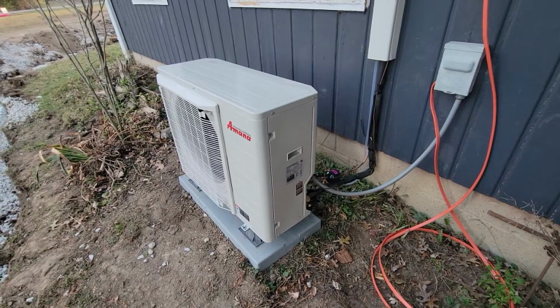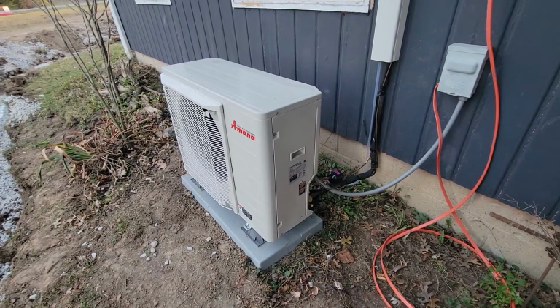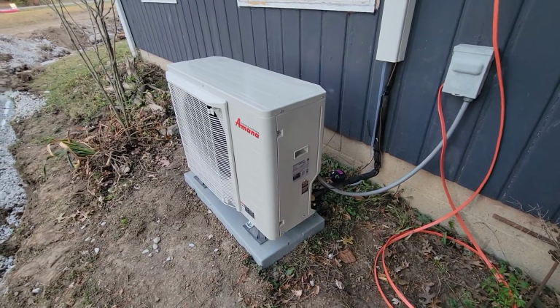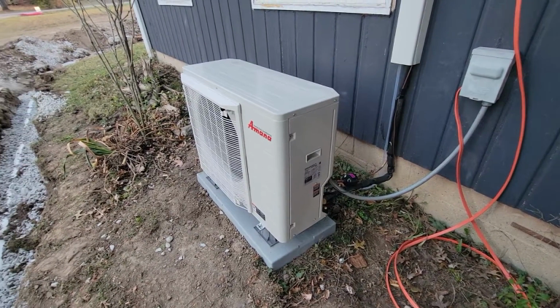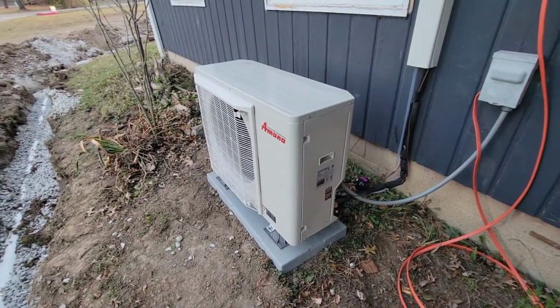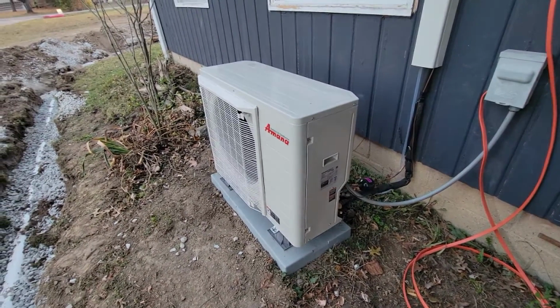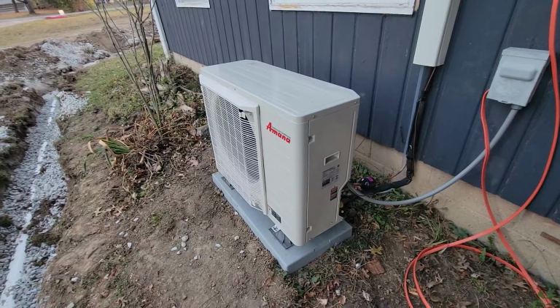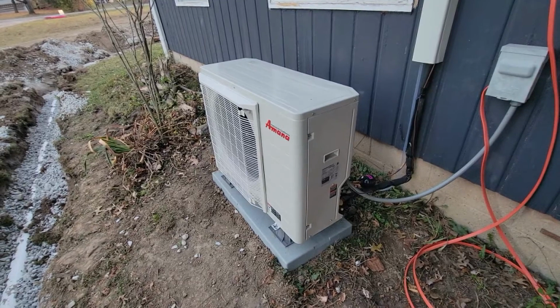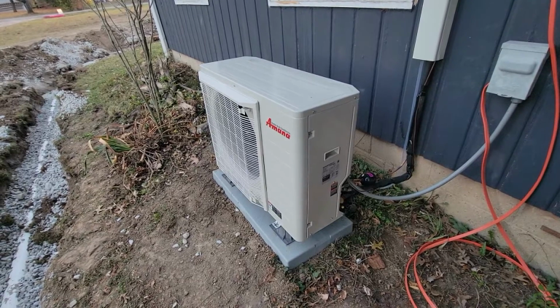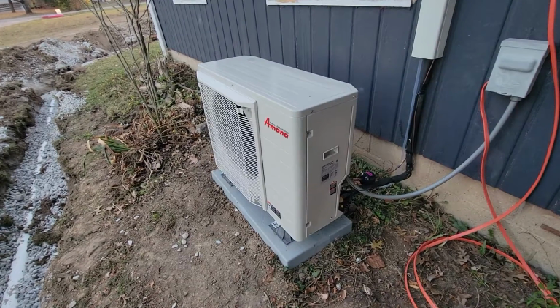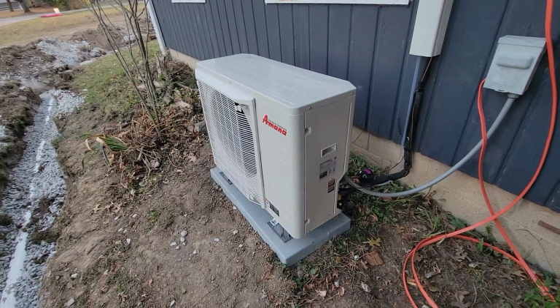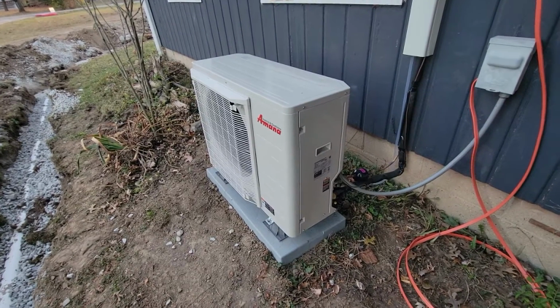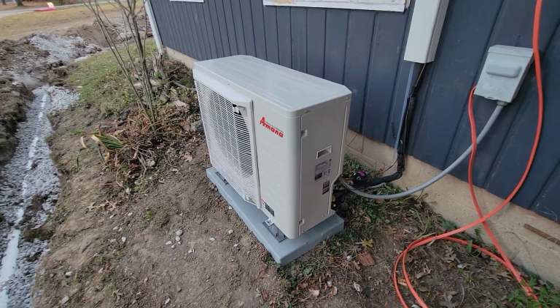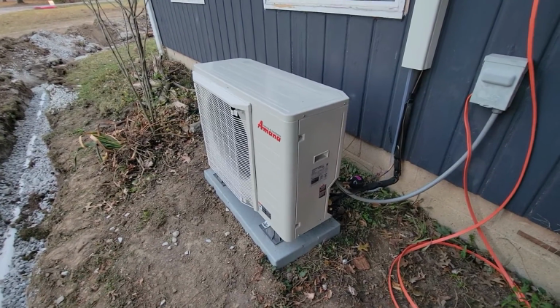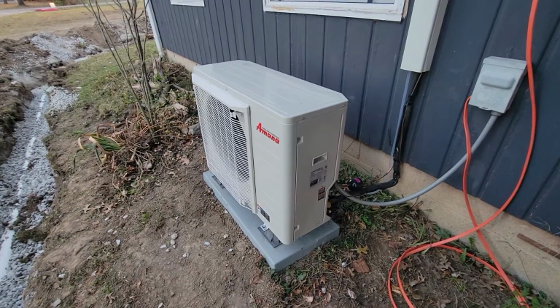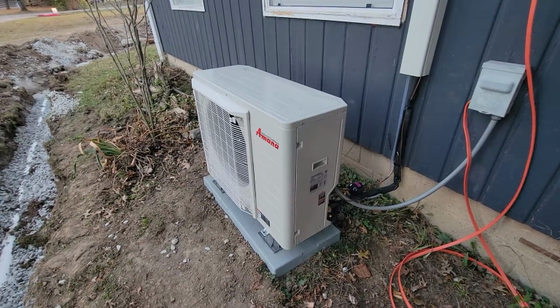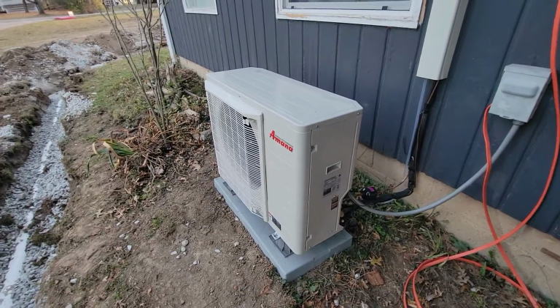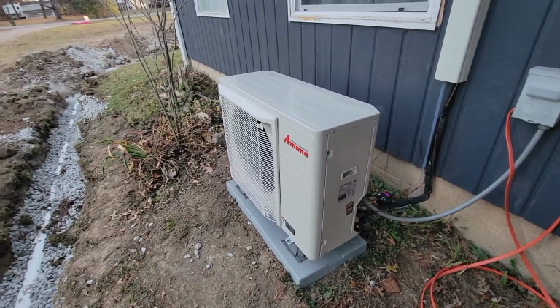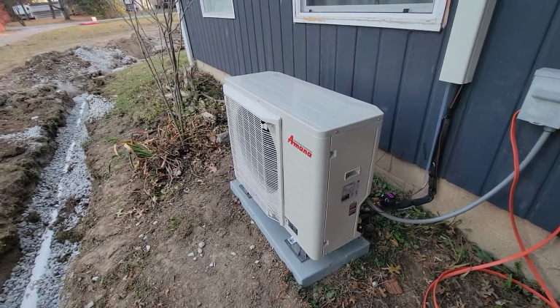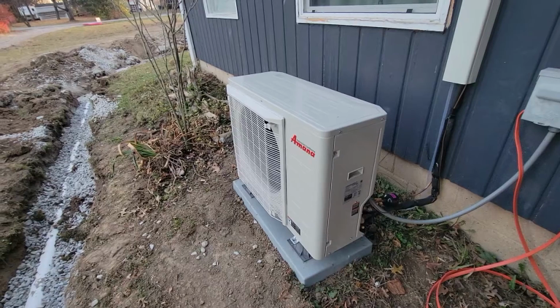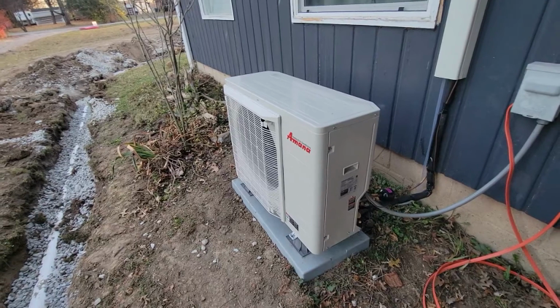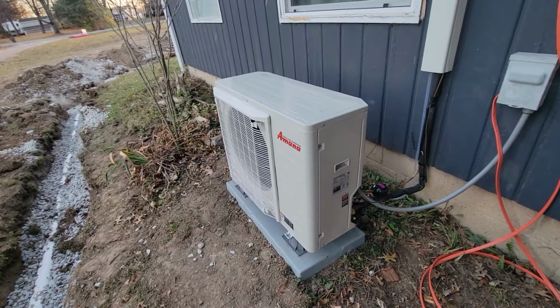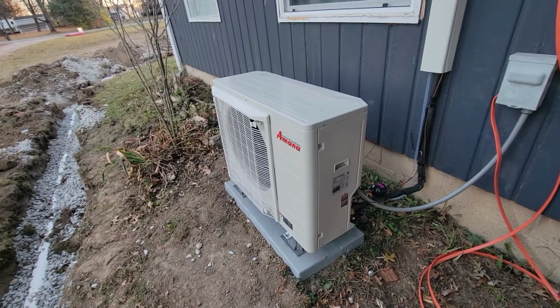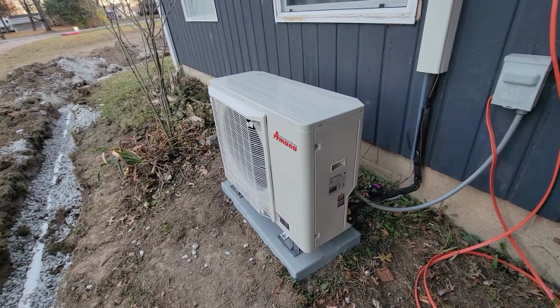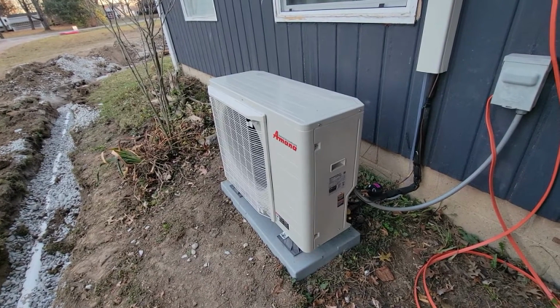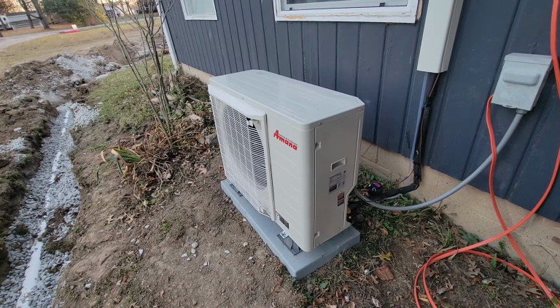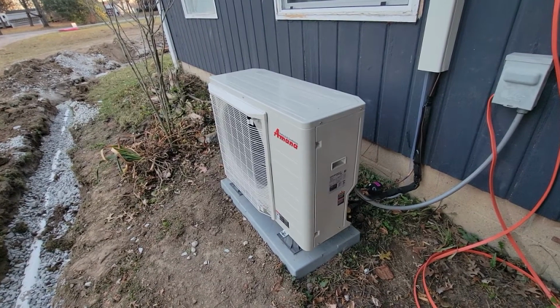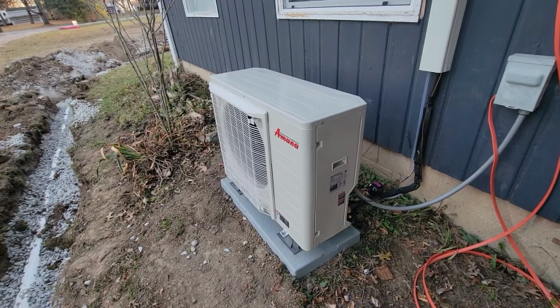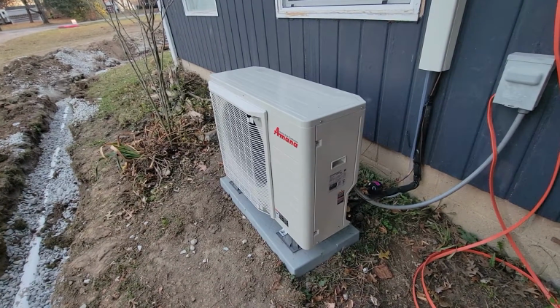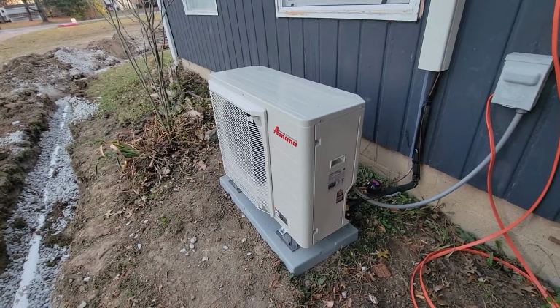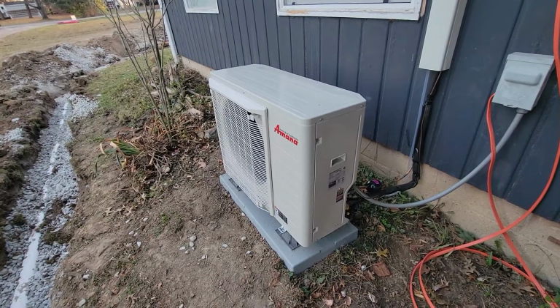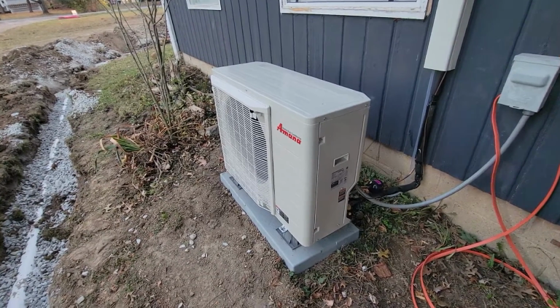And this is a heat pump, so it's gonna push heat in during the winter and pull heat out in the summer.